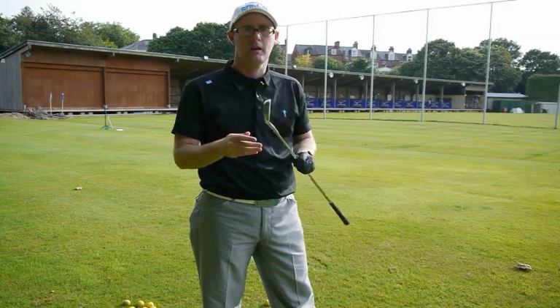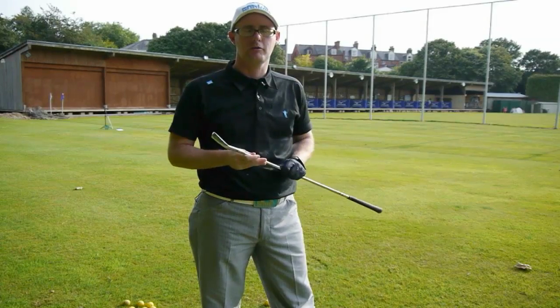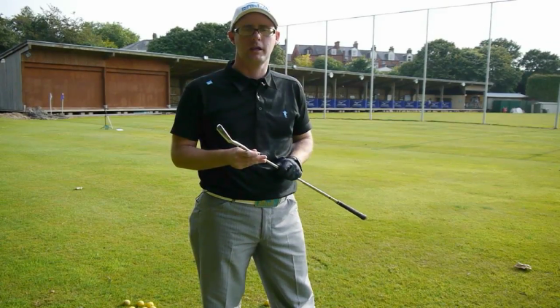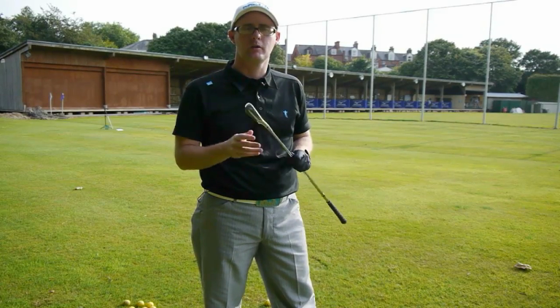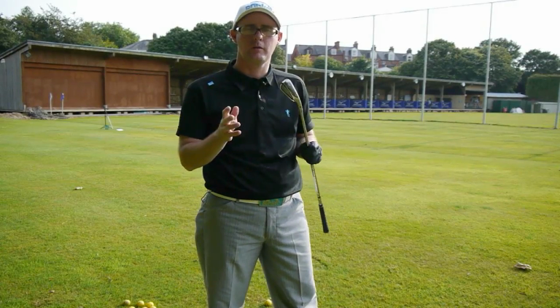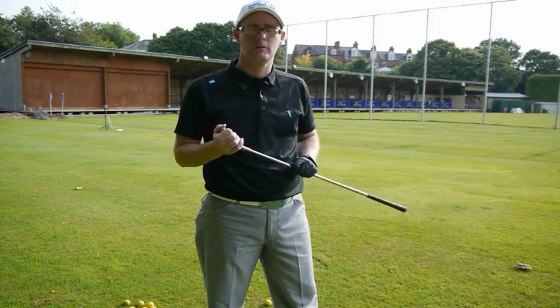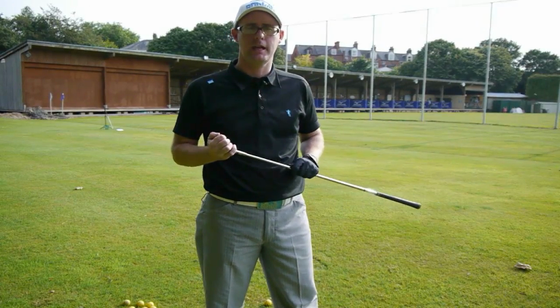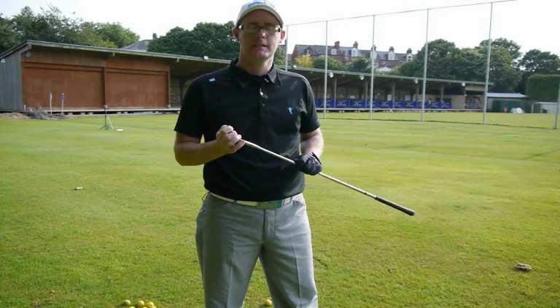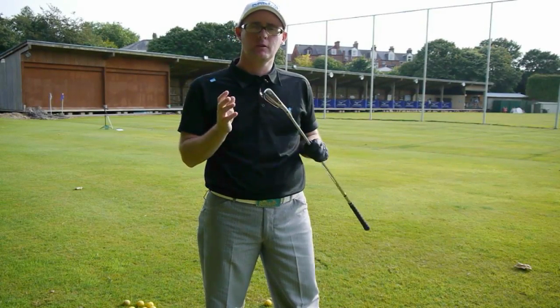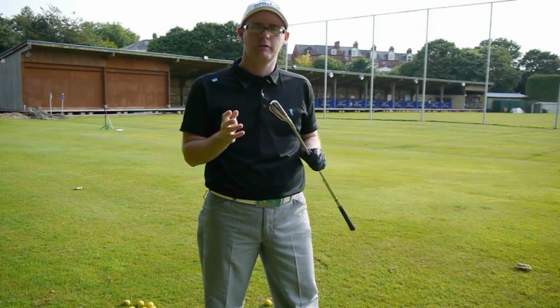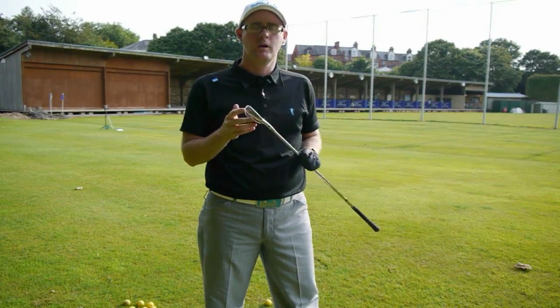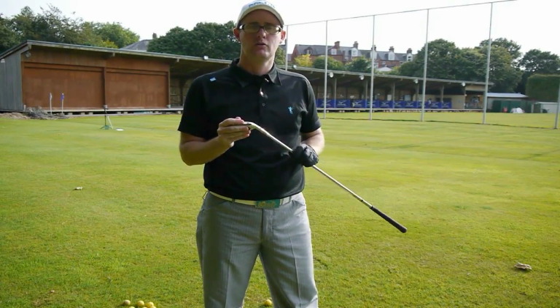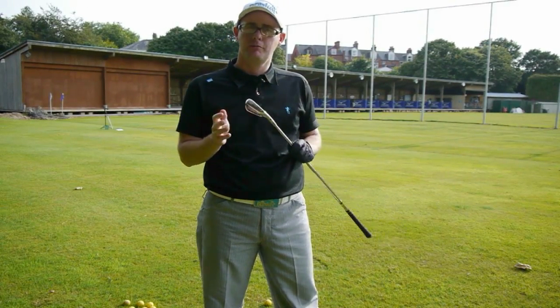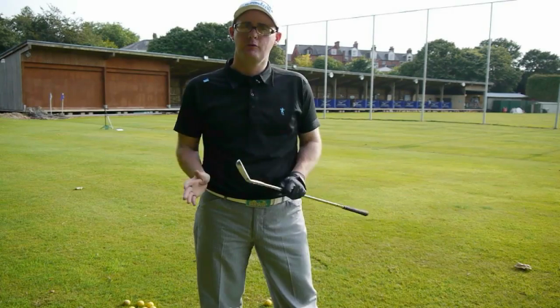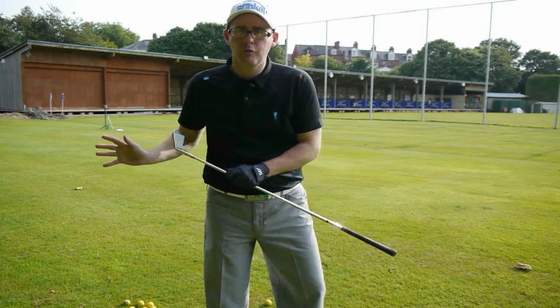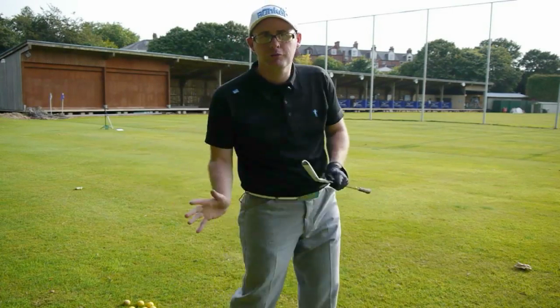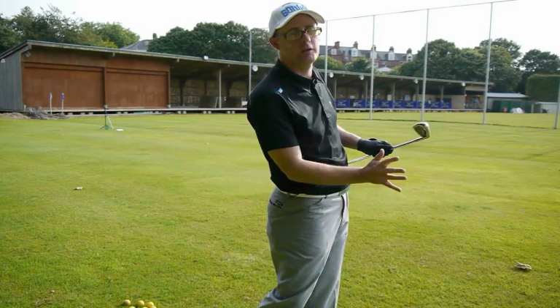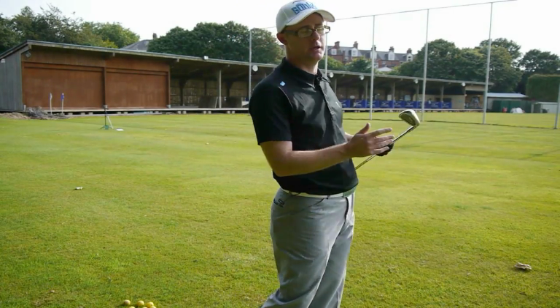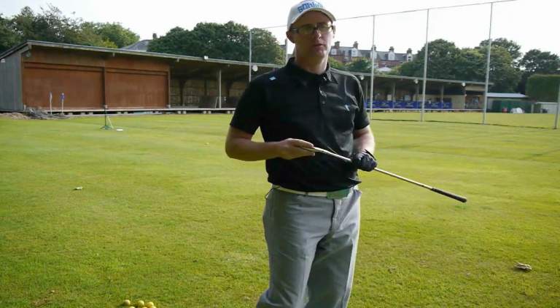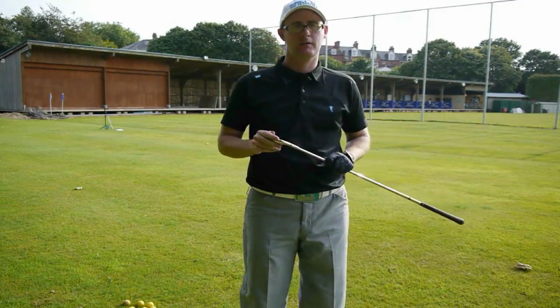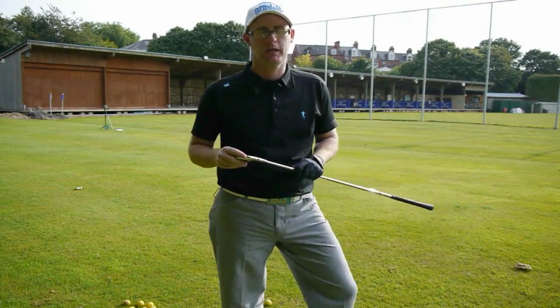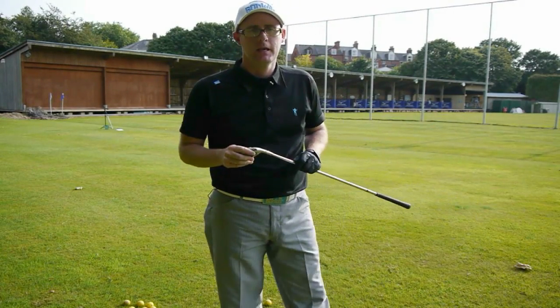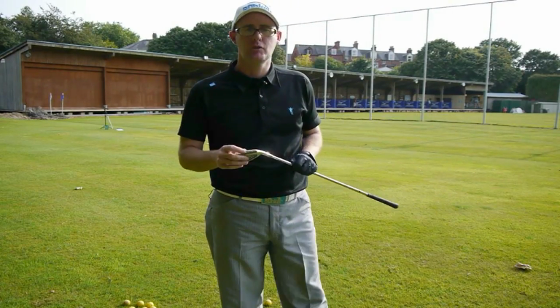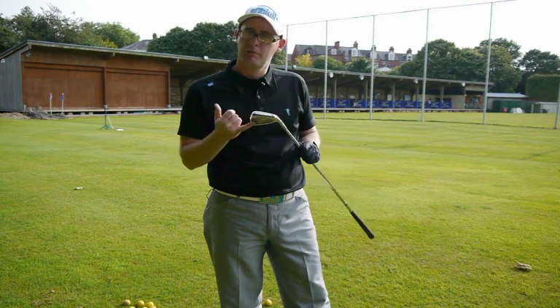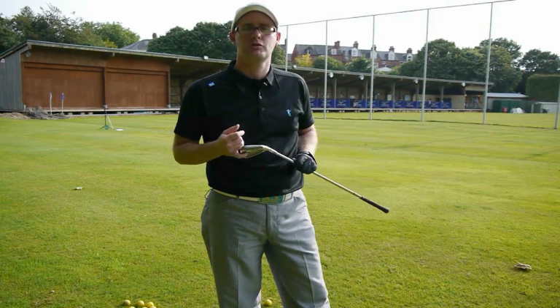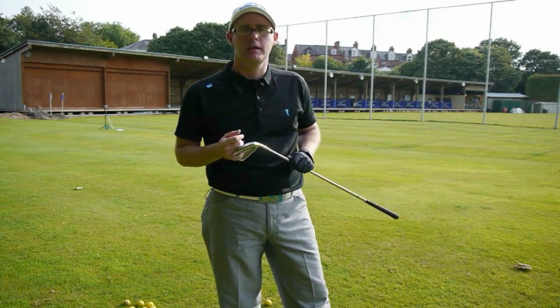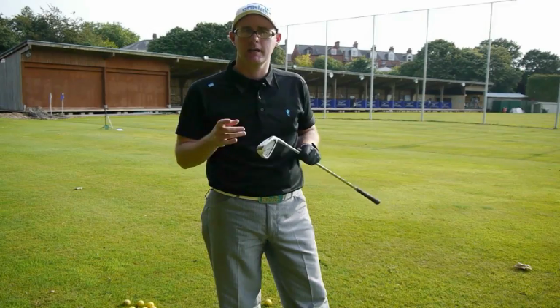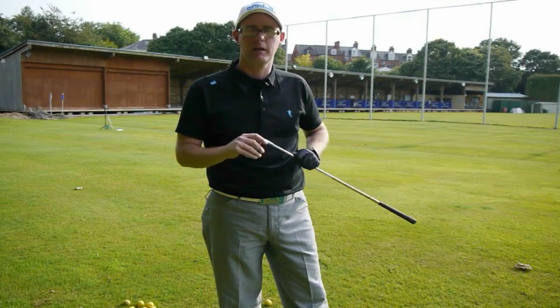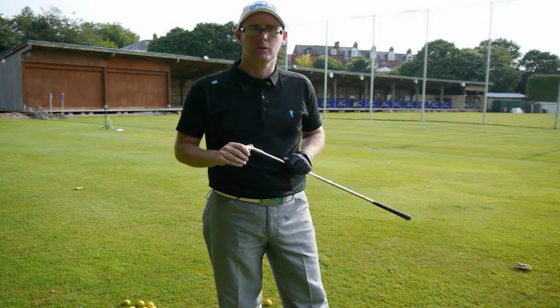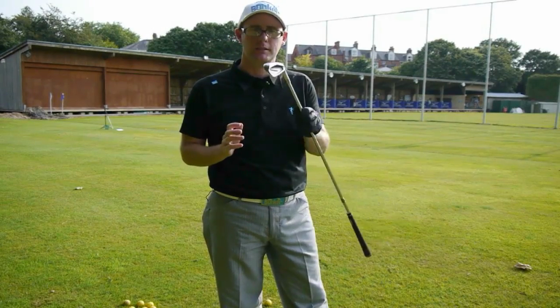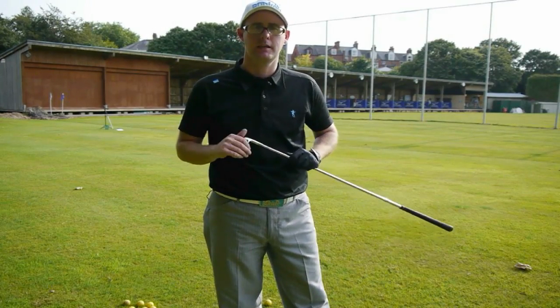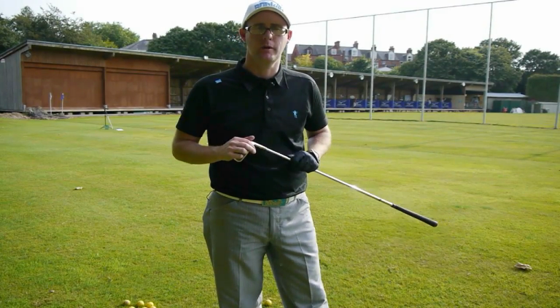Hello, Mark Crossfield here. We're going to do a quick video today, just giving you a drill to try and improve your follow-through and hip clearance on the downswing, trying to improve the strike and get you hitting some better golf shots. So let's get into it.